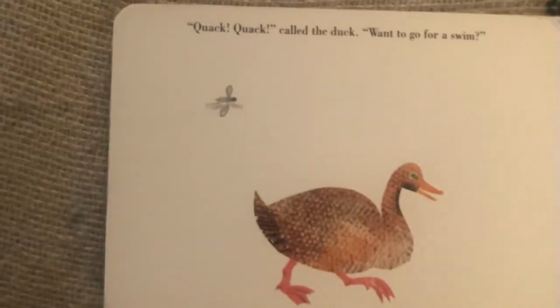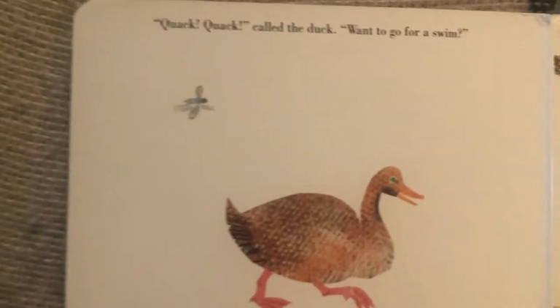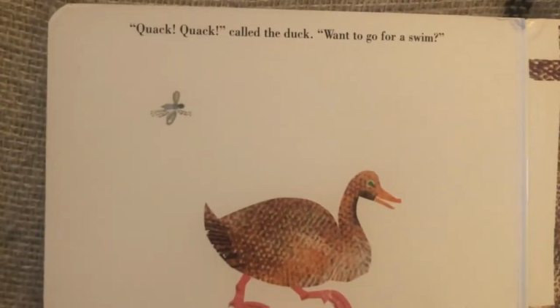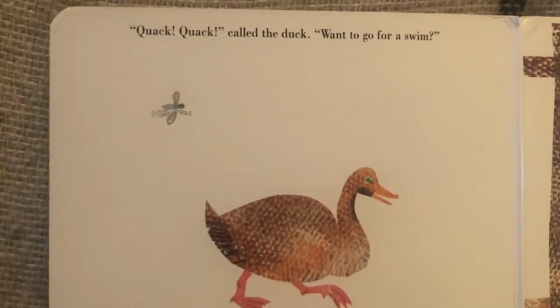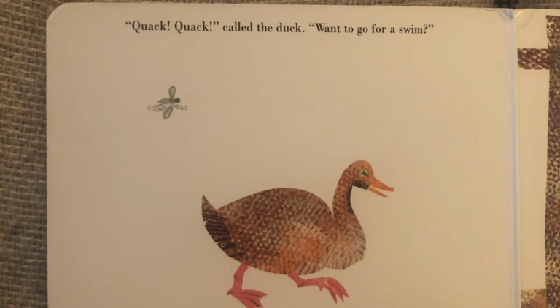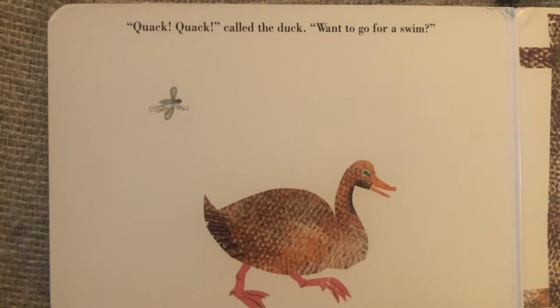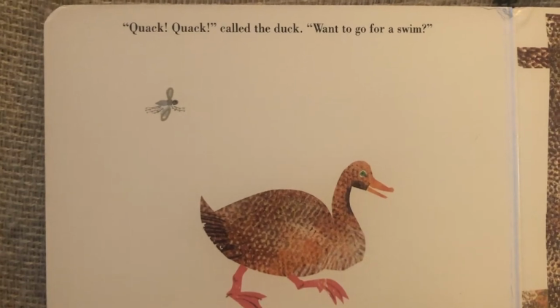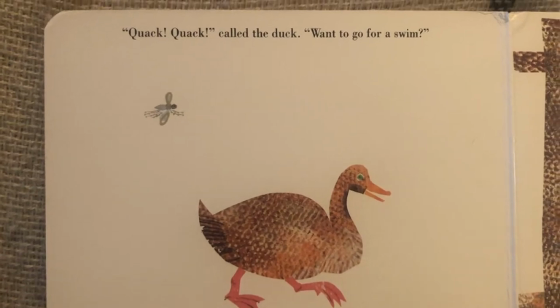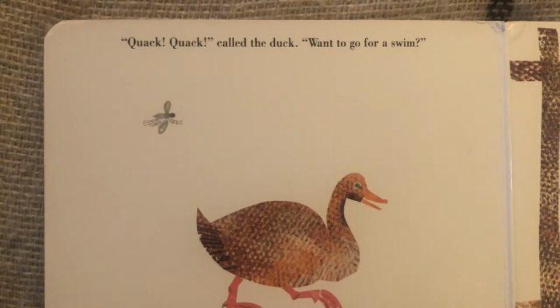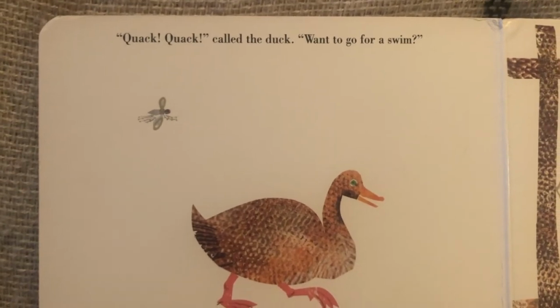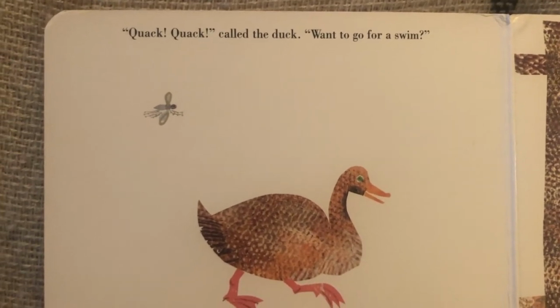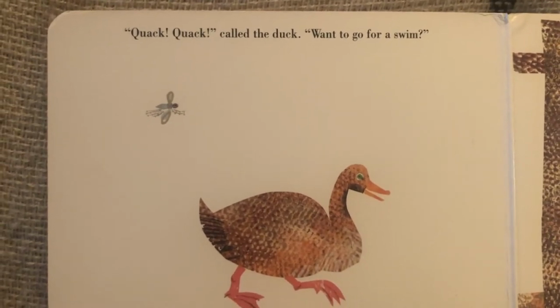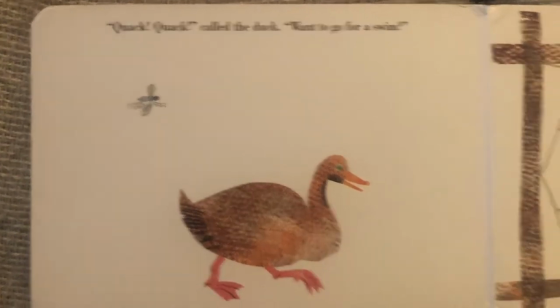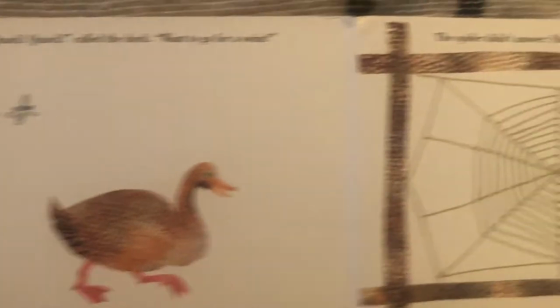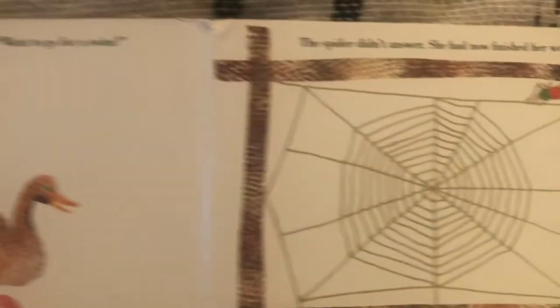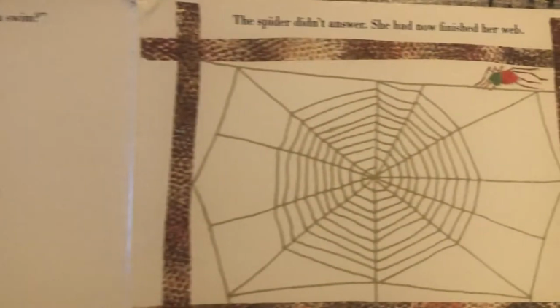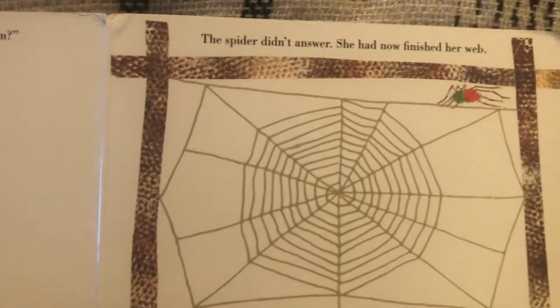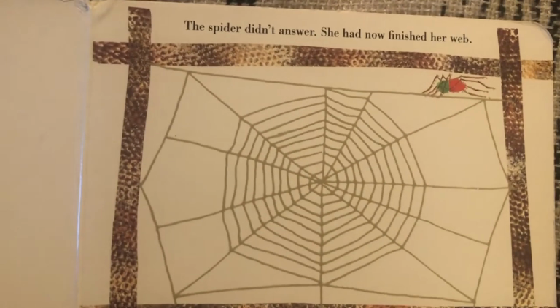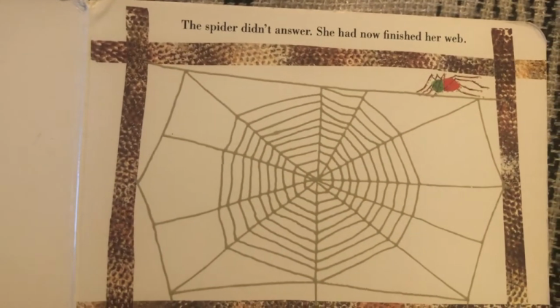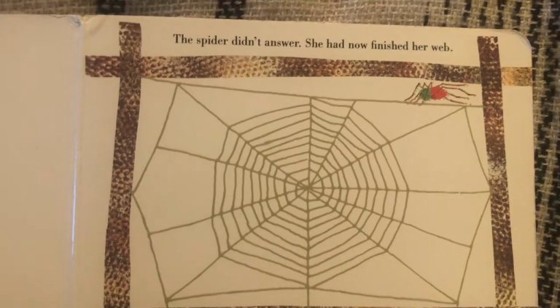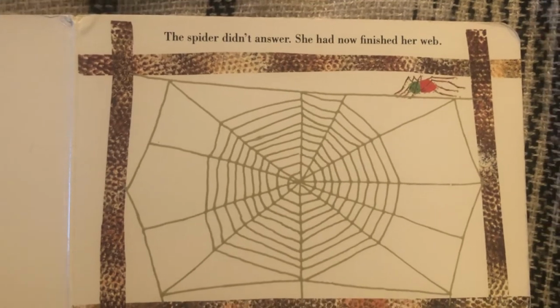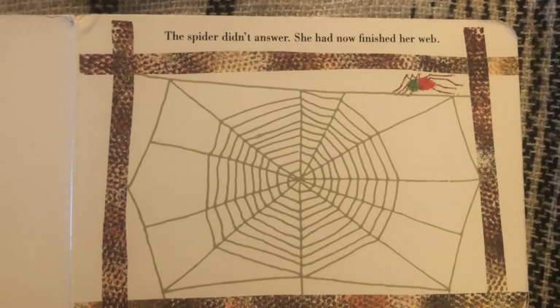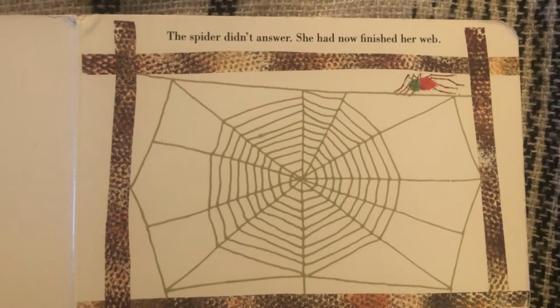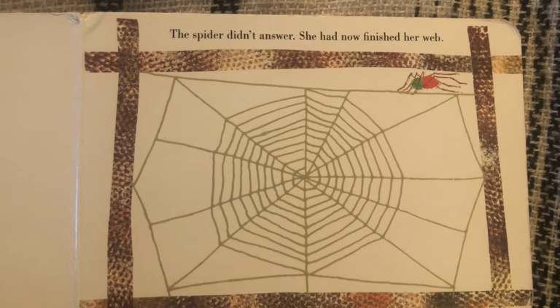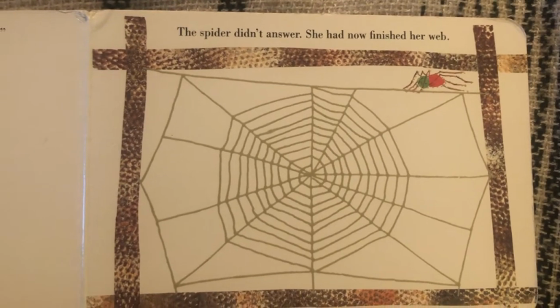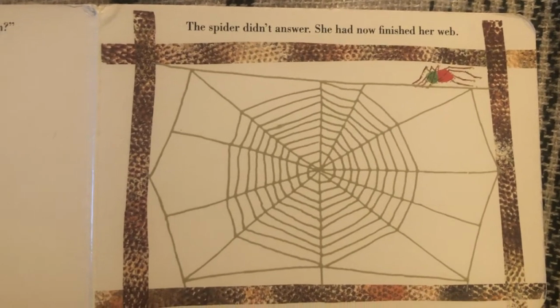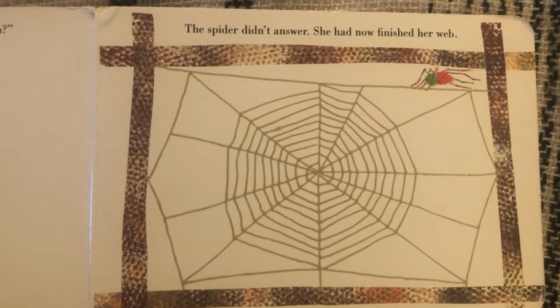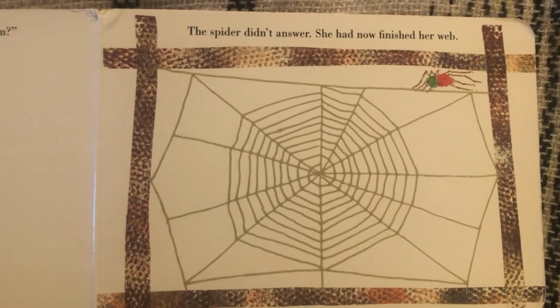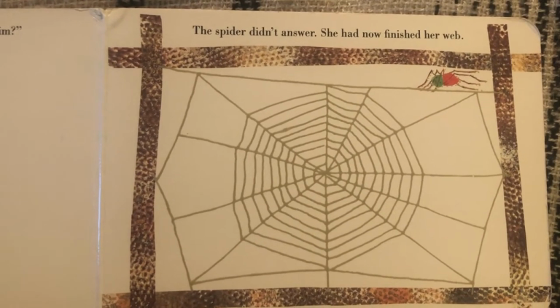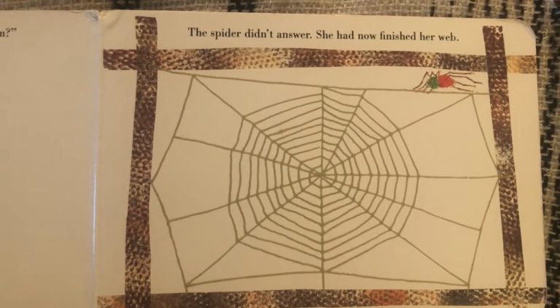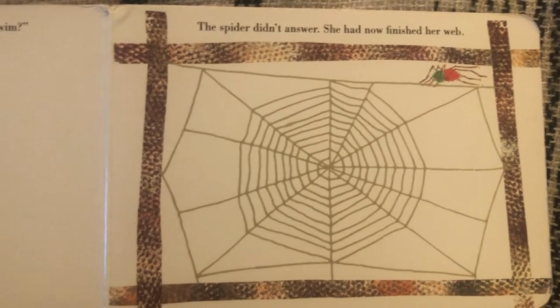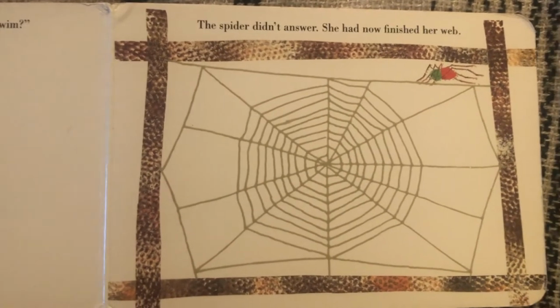Quack, quack, cried the duck. Want to go for a swim? The spider didn't answer. She had now finished her web.